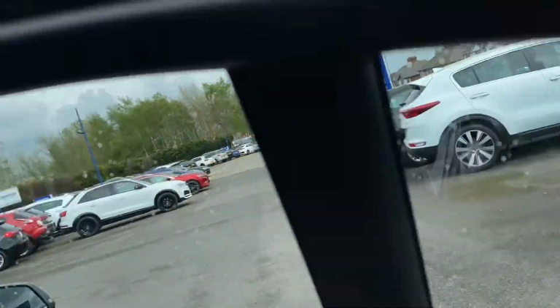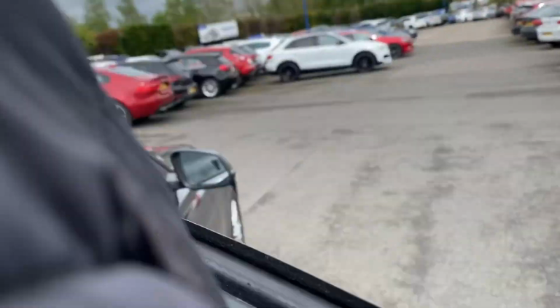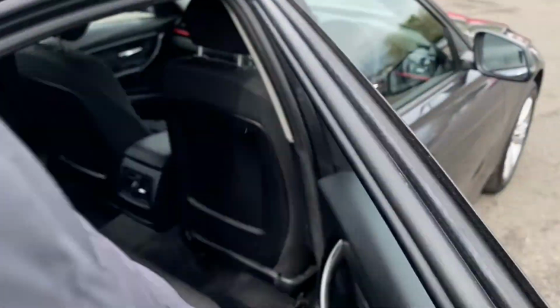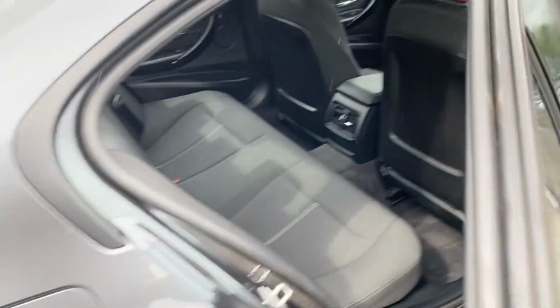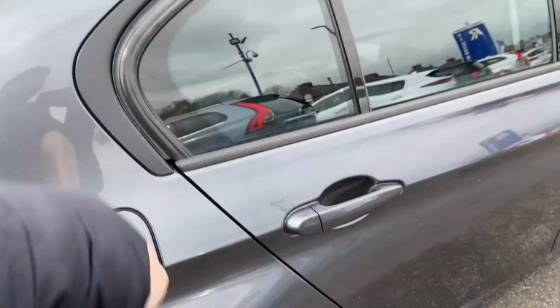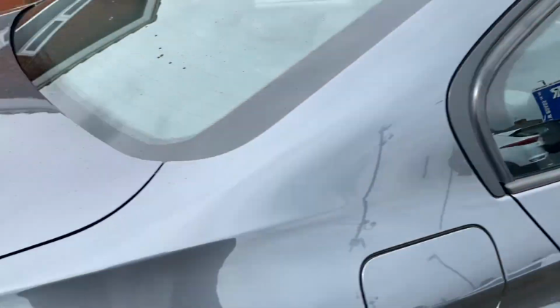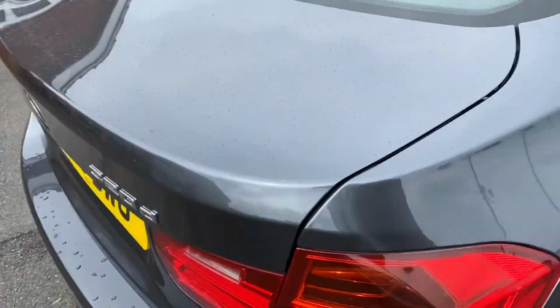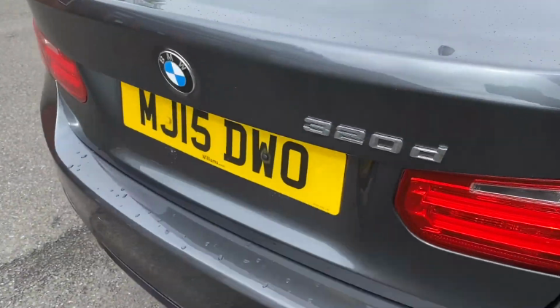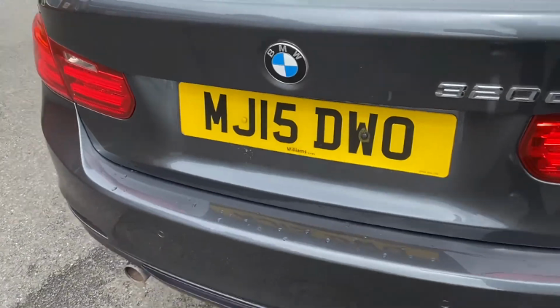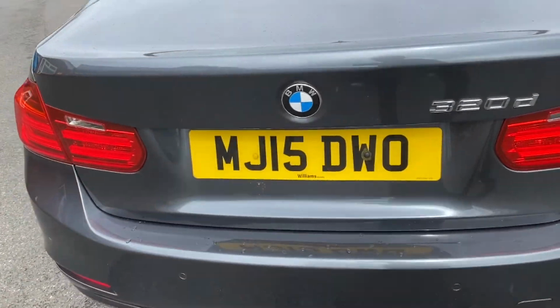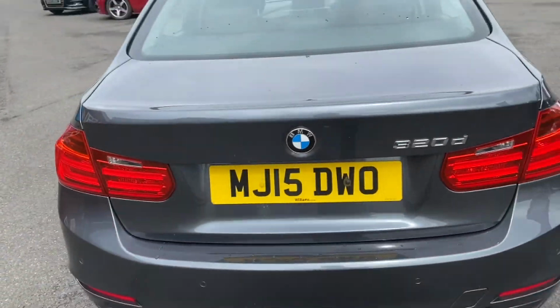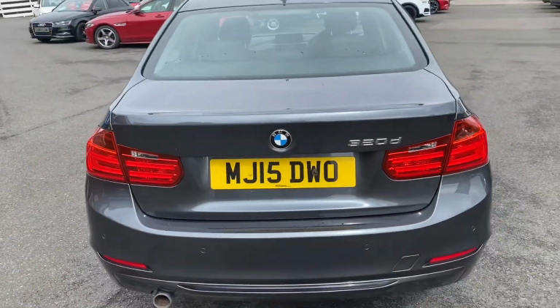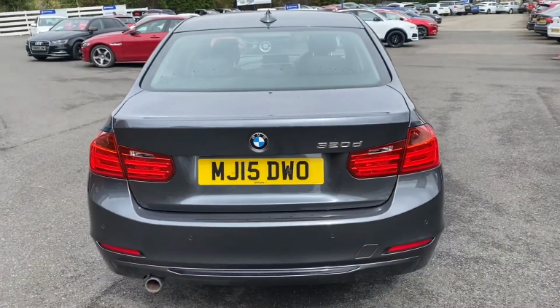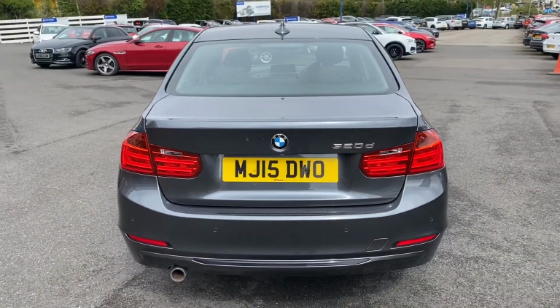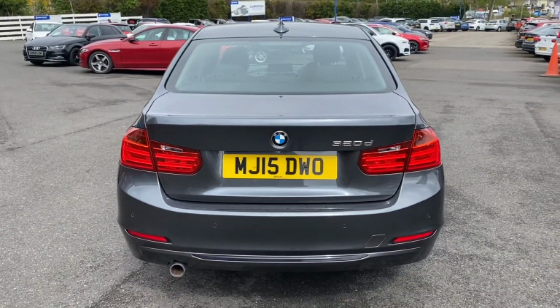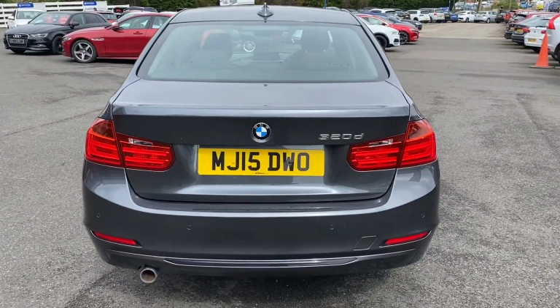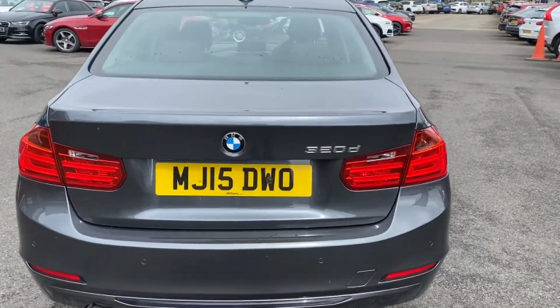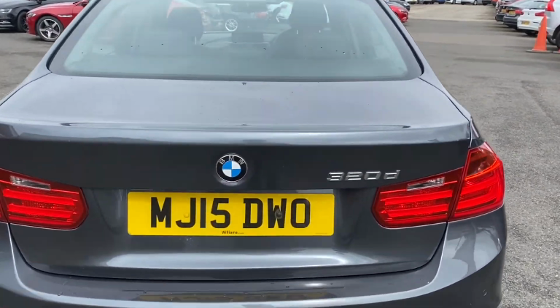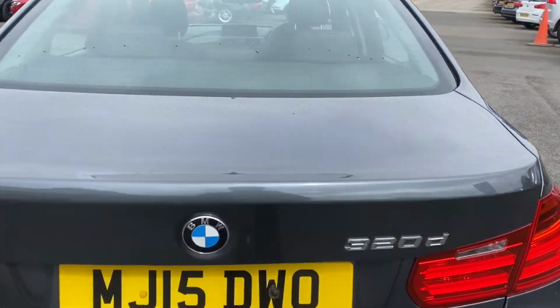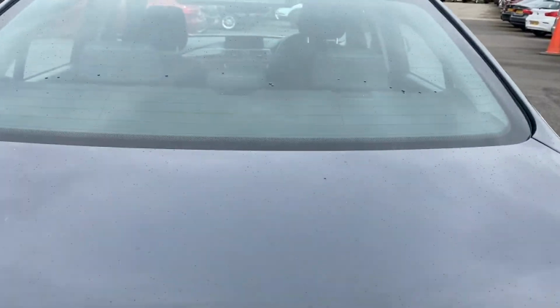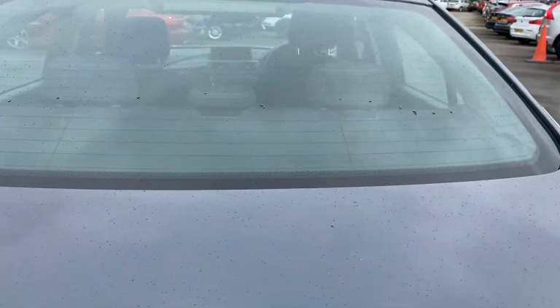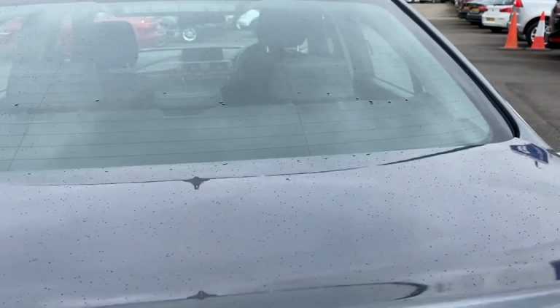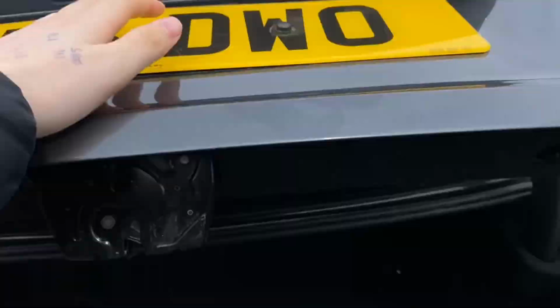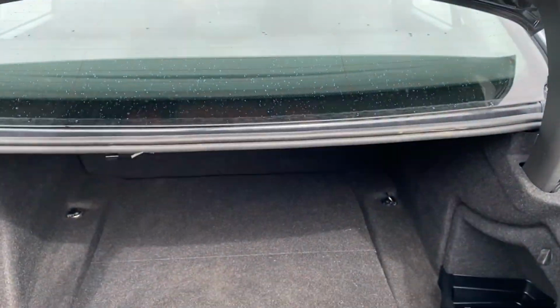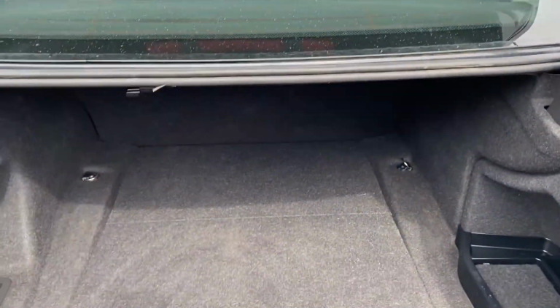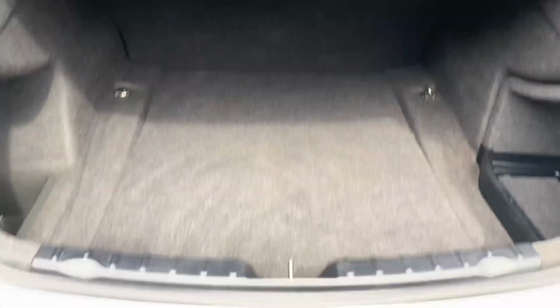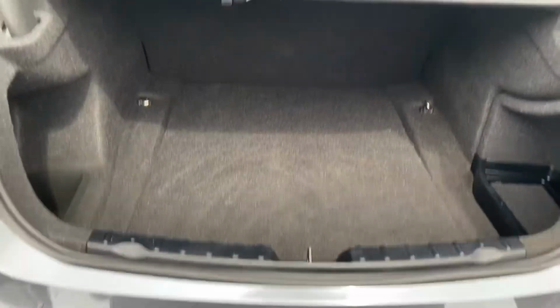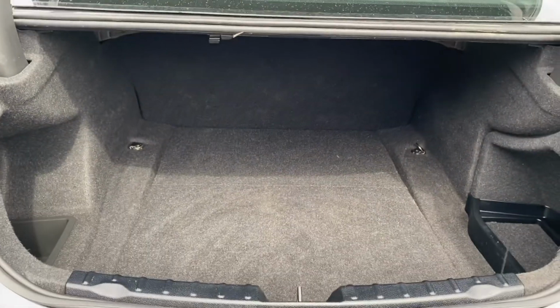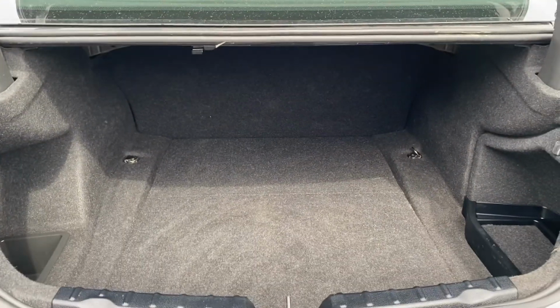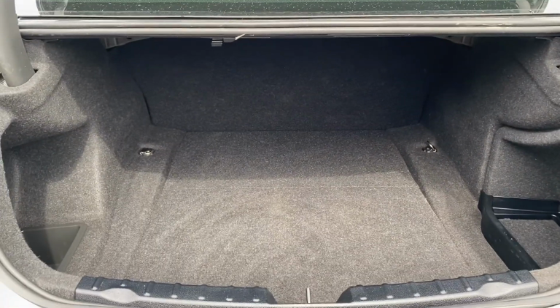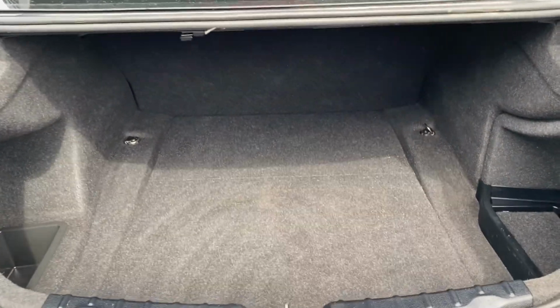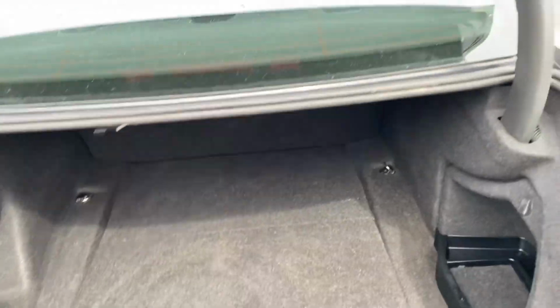Quickly go around to the back of the vehicle. See how it sits — very nice indeed. Have a look into the boot here. Very deep boot, lots of space, very practical.